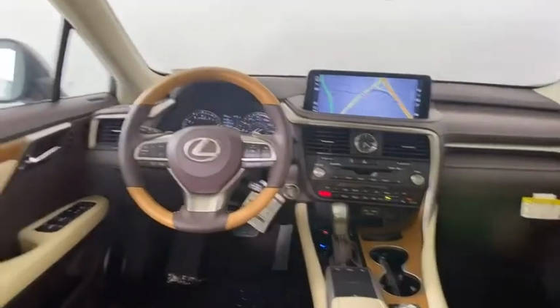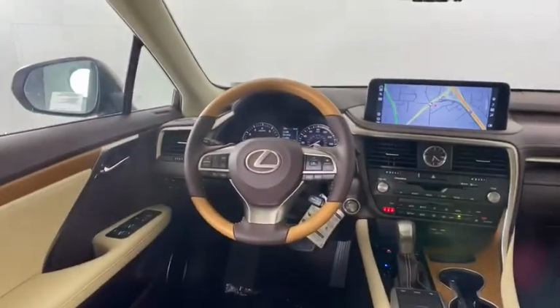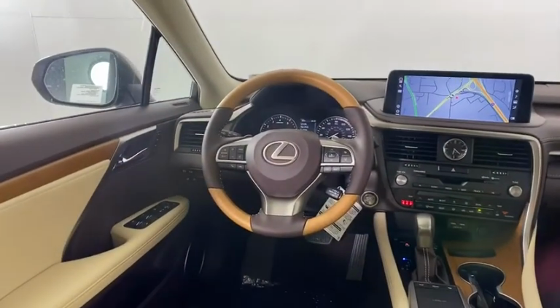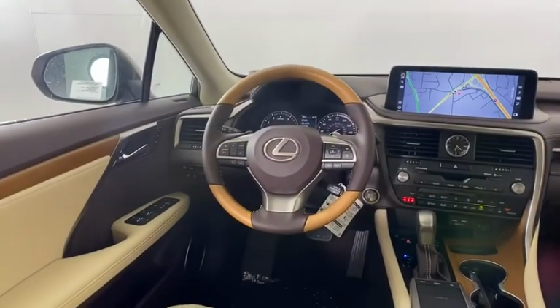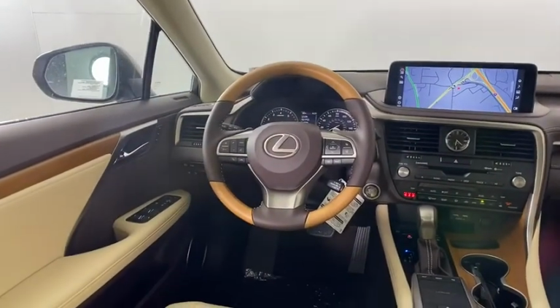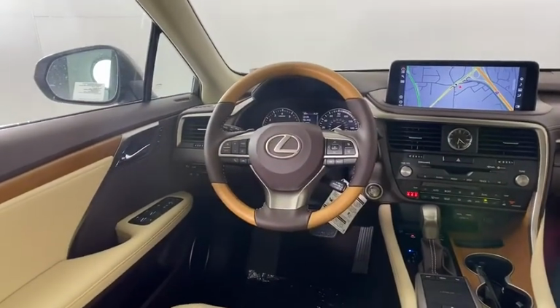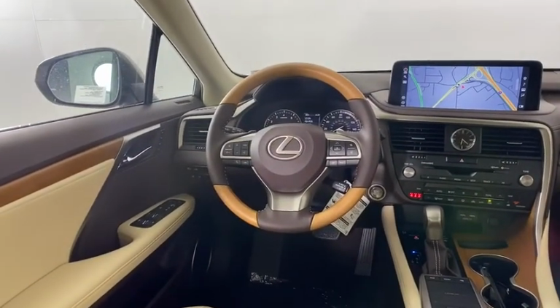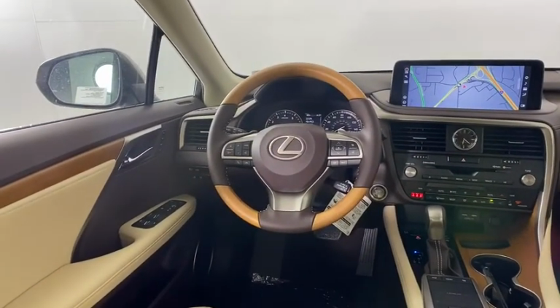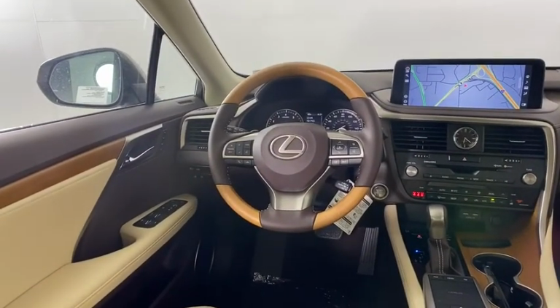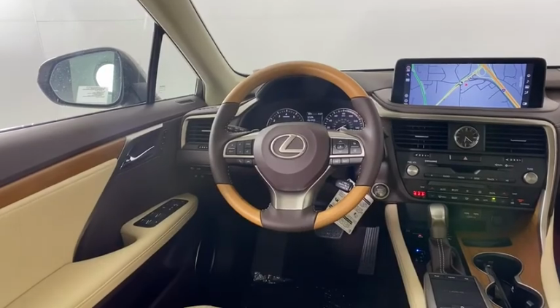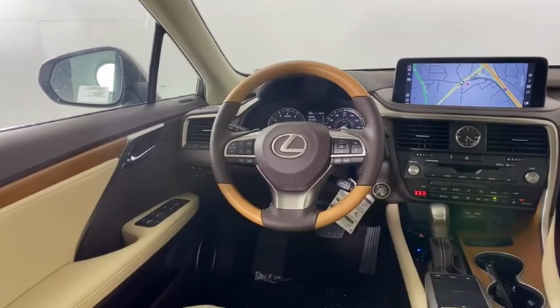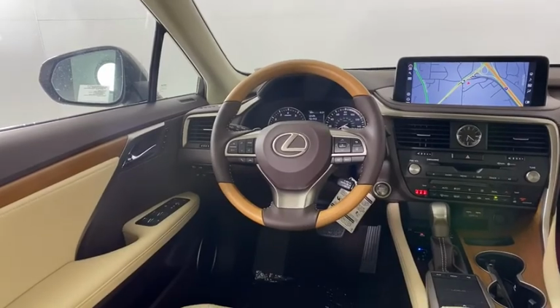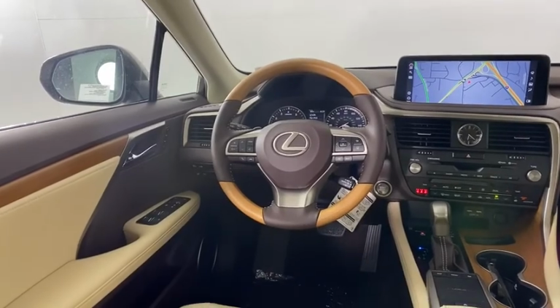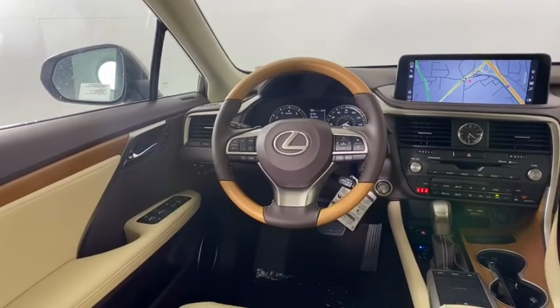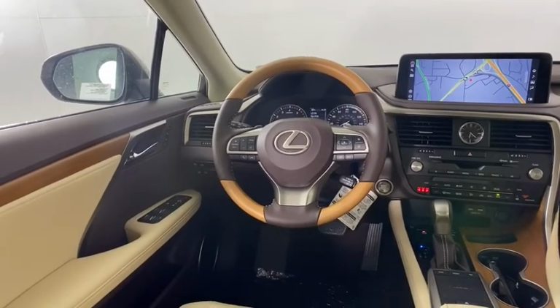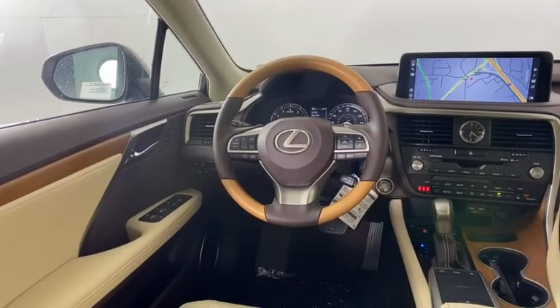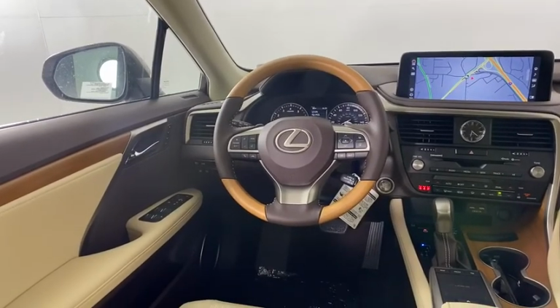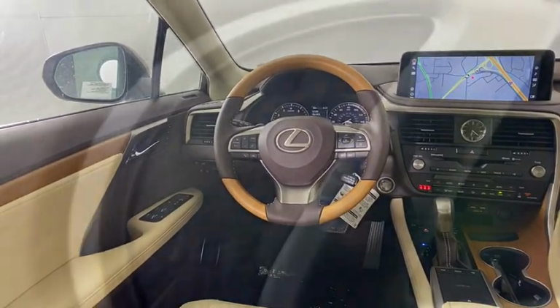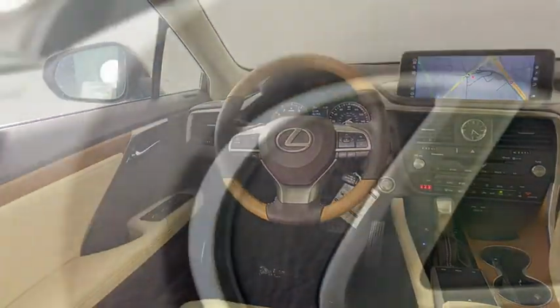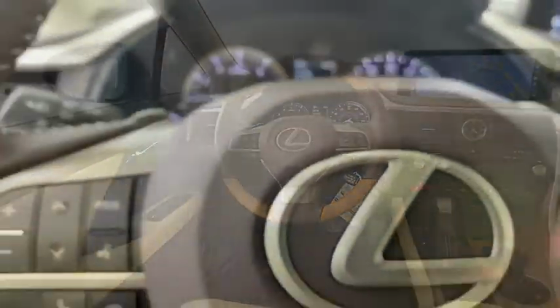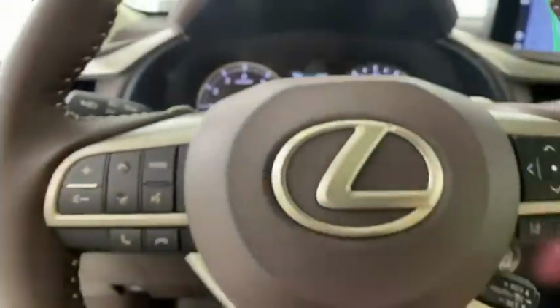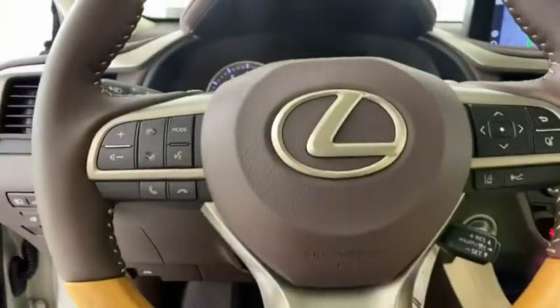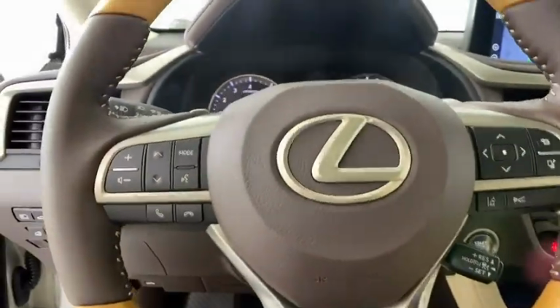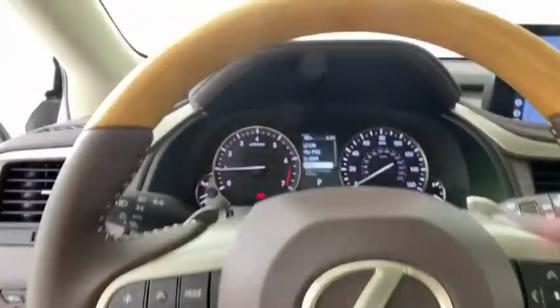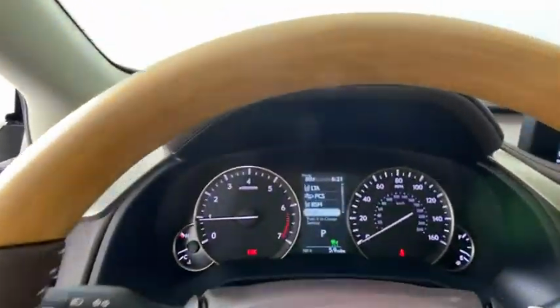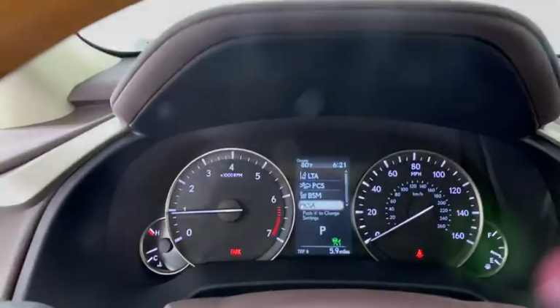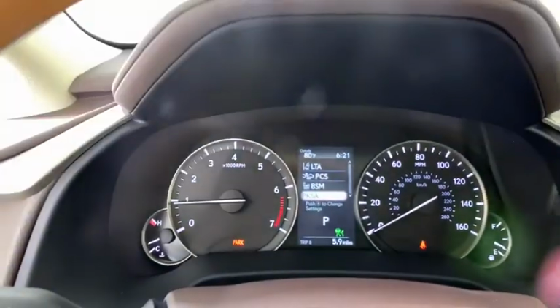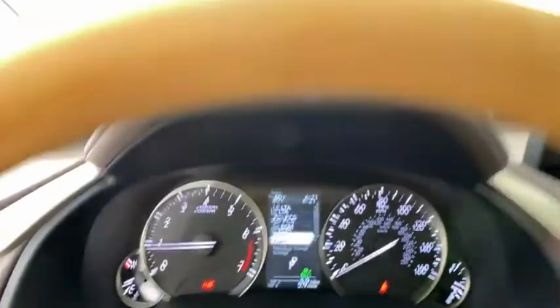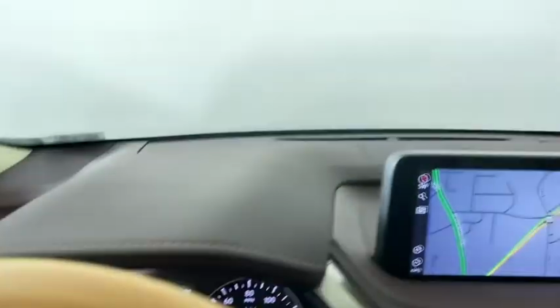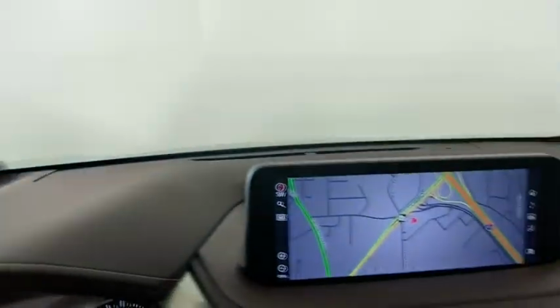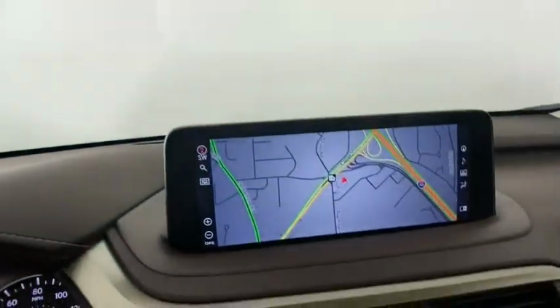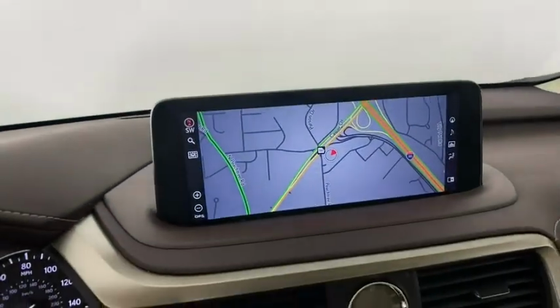Bluetooth, adjustable steering wheel, power steering, cruise control, auto-dimming rear view mirror, four-wheel disc brakes, keyless start, floor mats.